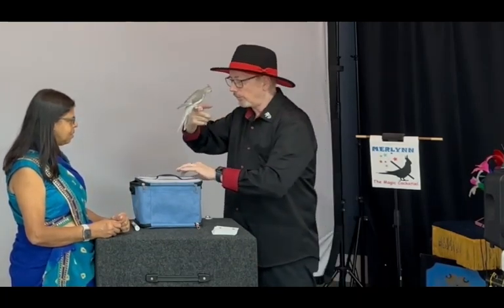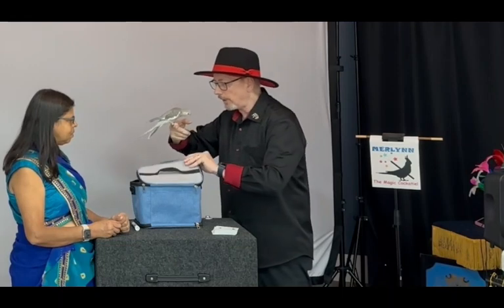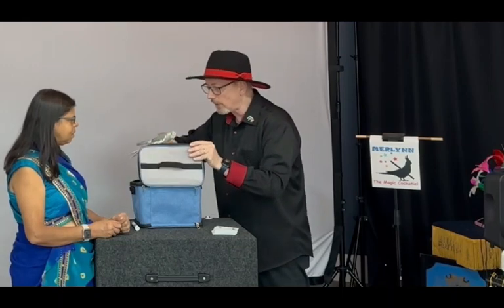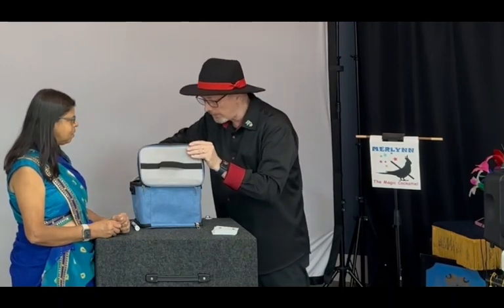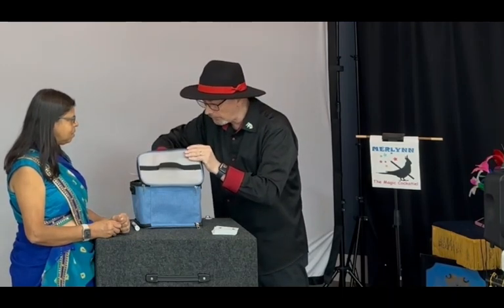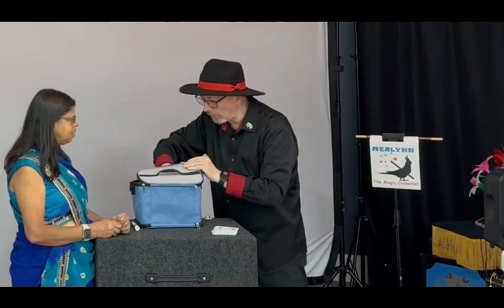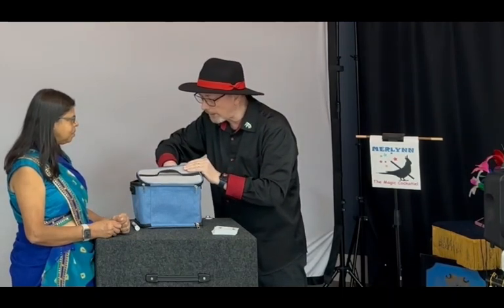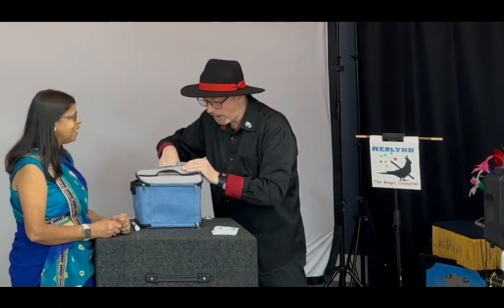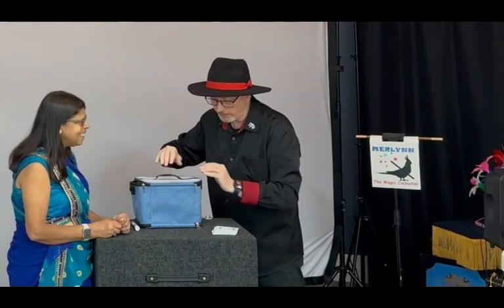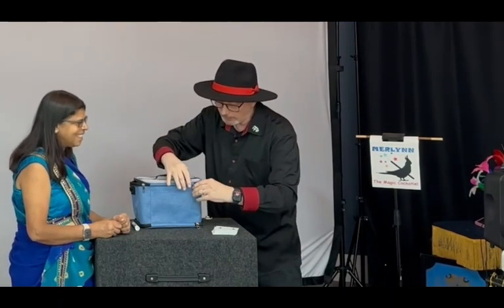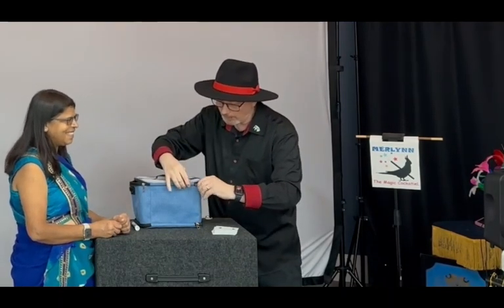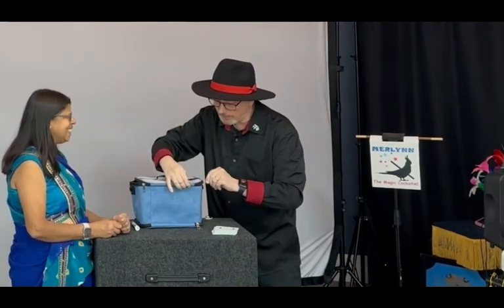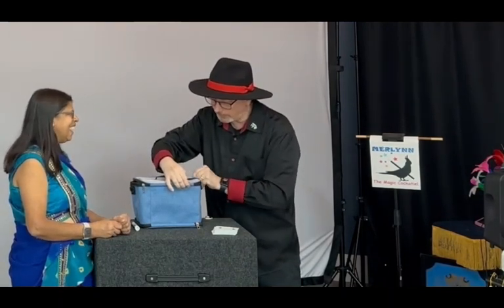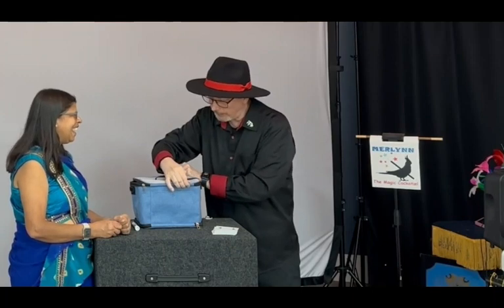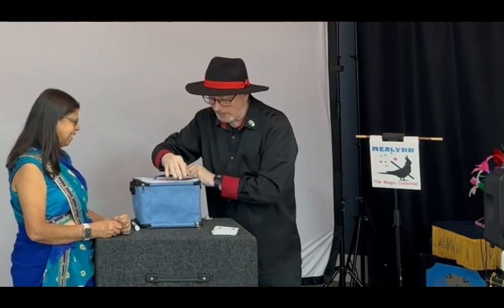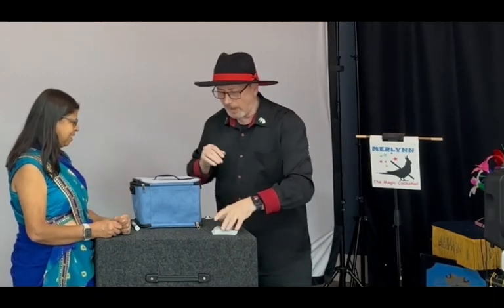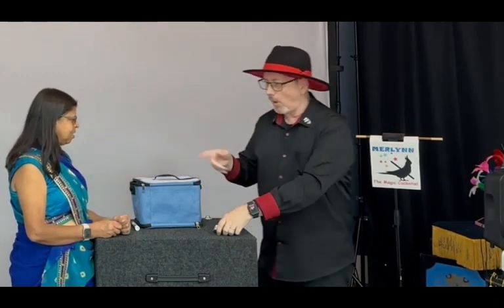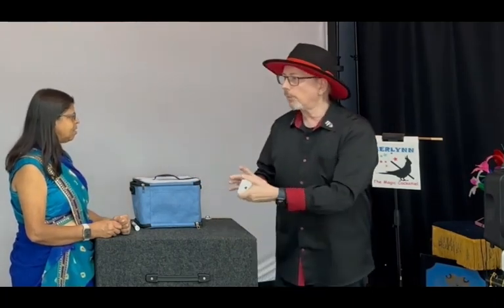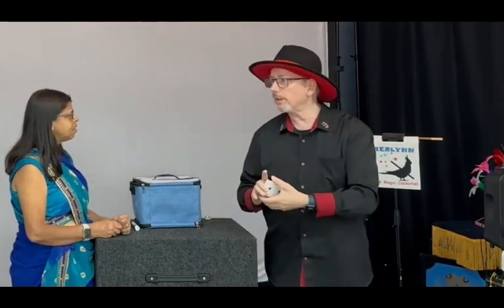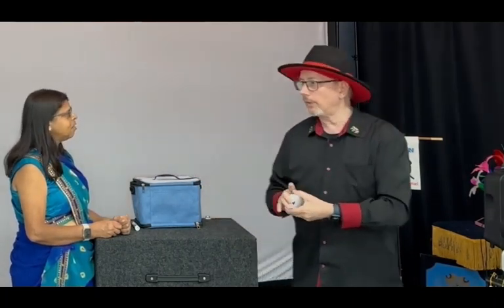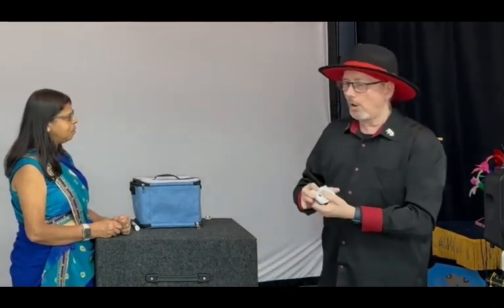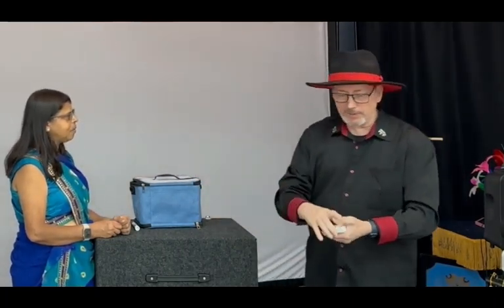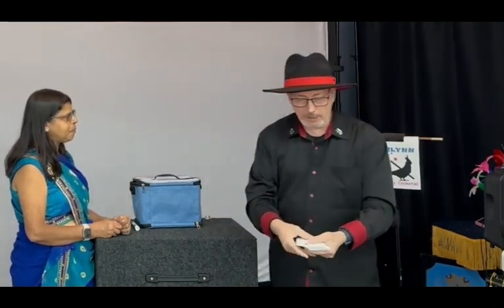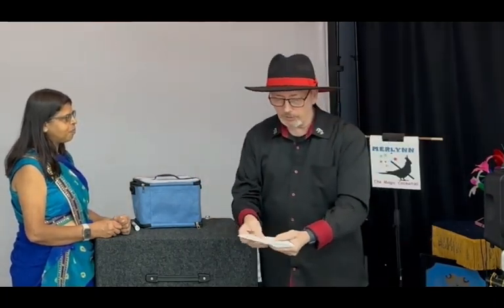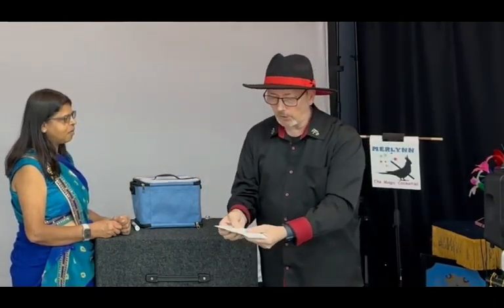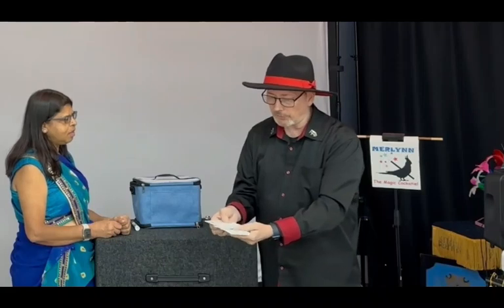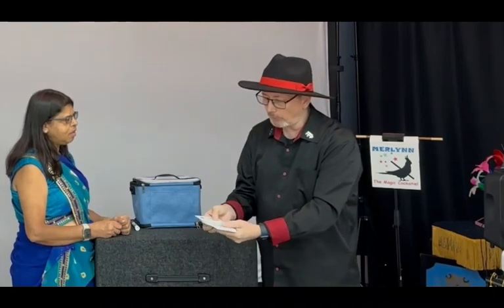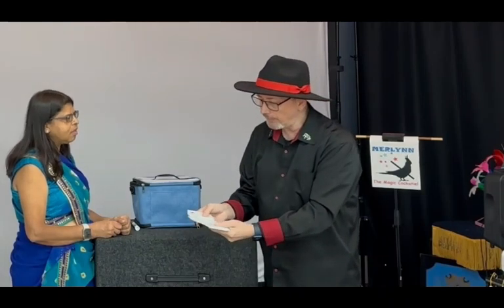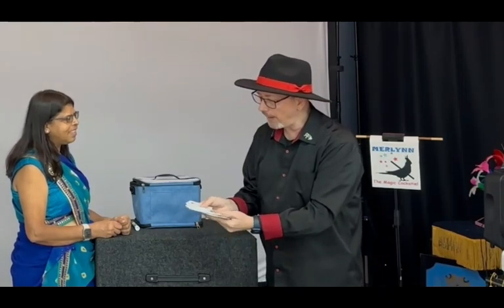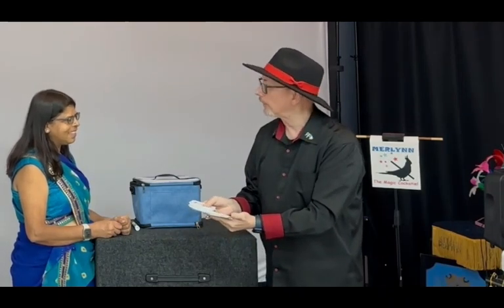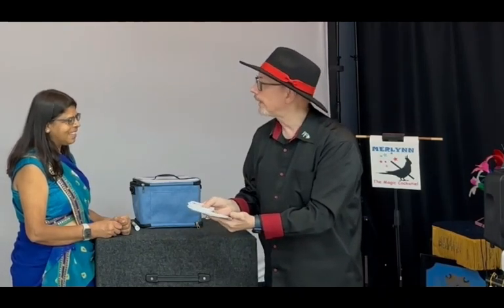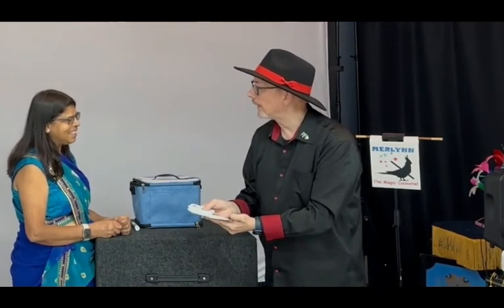Now, Smokey, your job is to start working on that card. We're going to lock him in there. While Smokey is getting busy, you have a deck of cards. The faces are all different, the backs are all the same — that's not my fault, that's the way they make them these days.